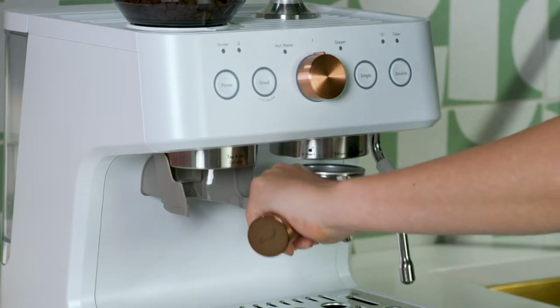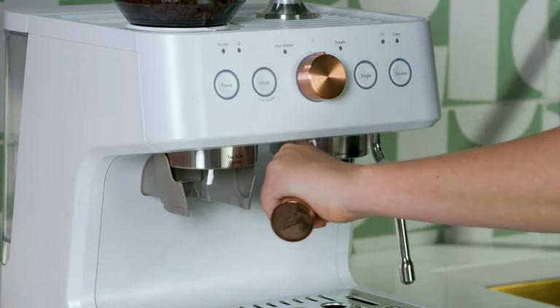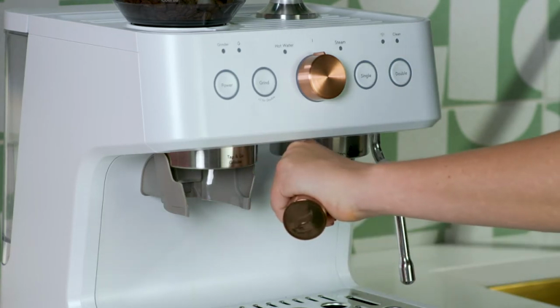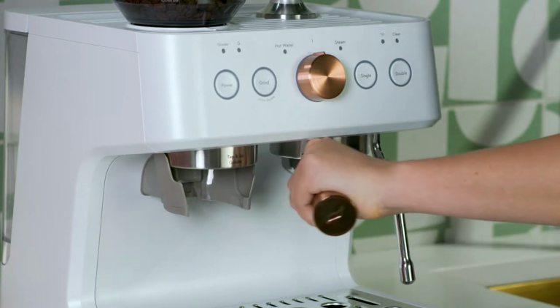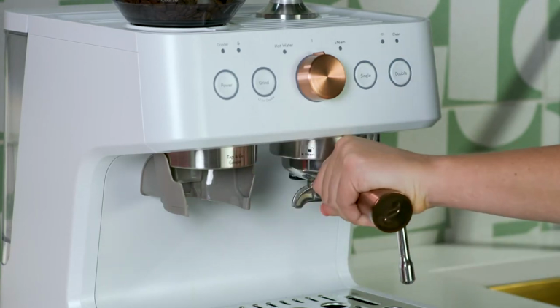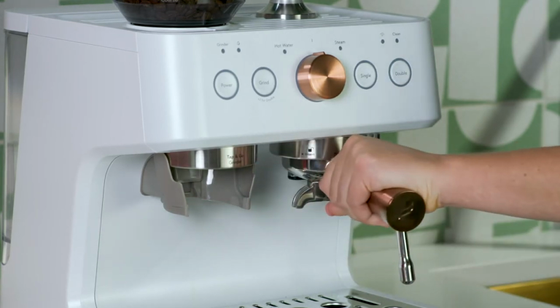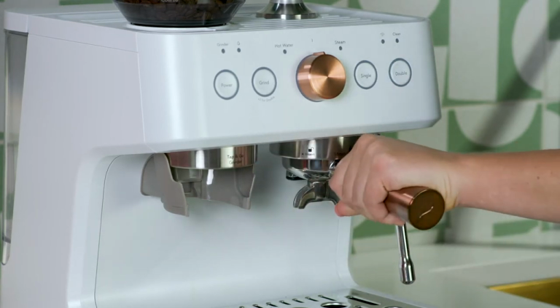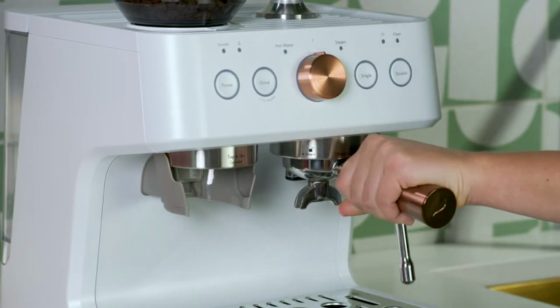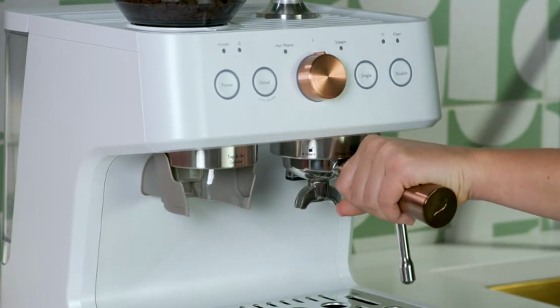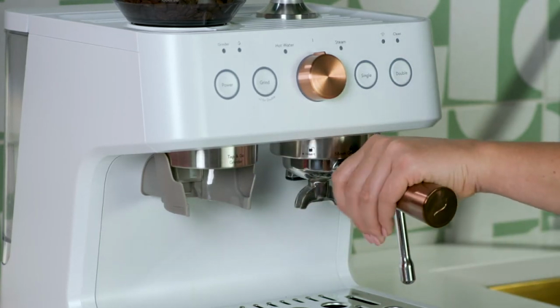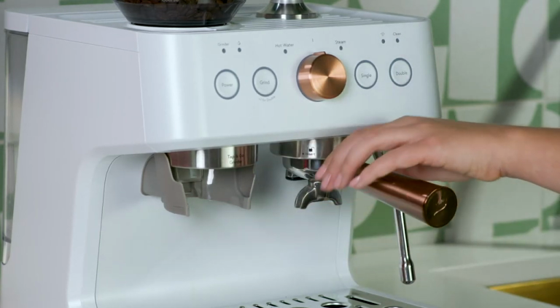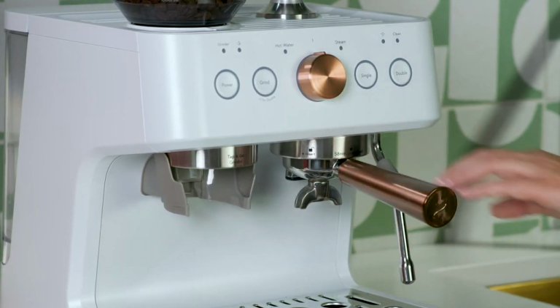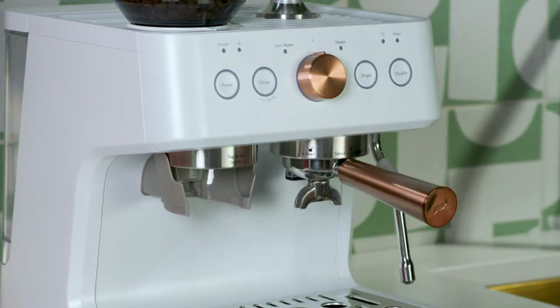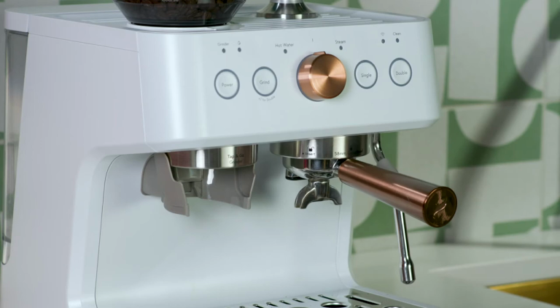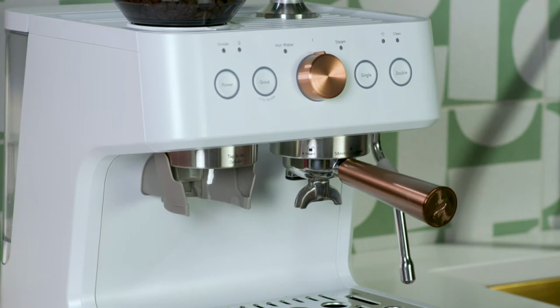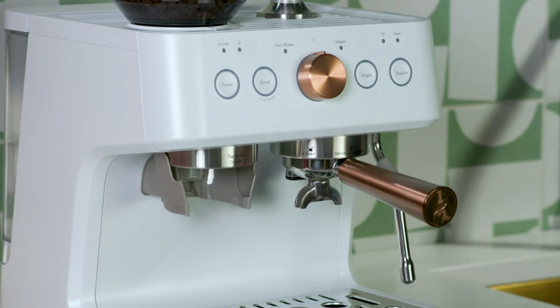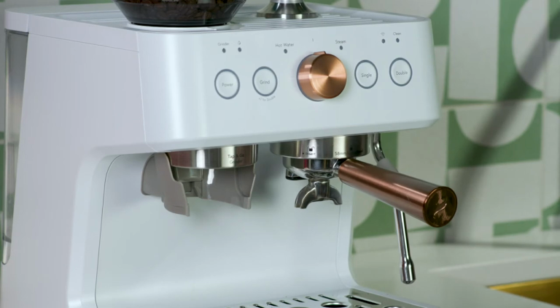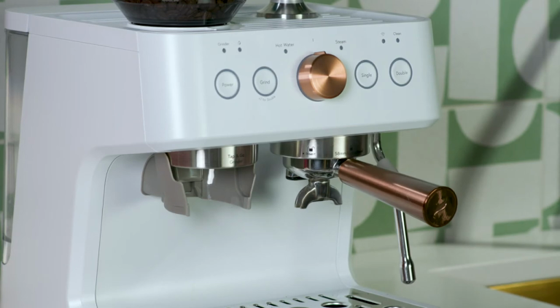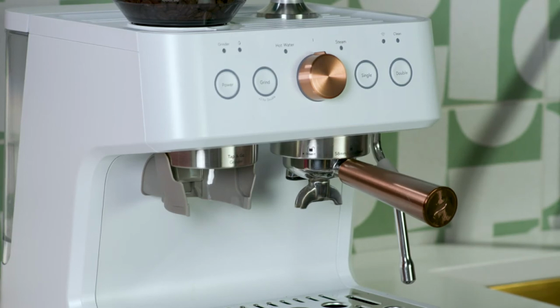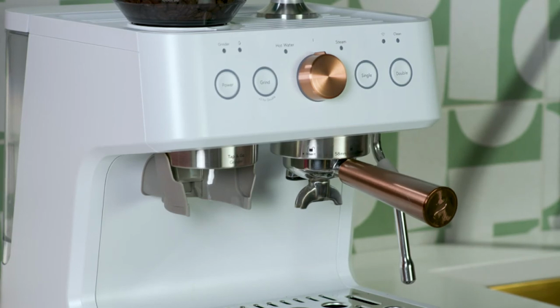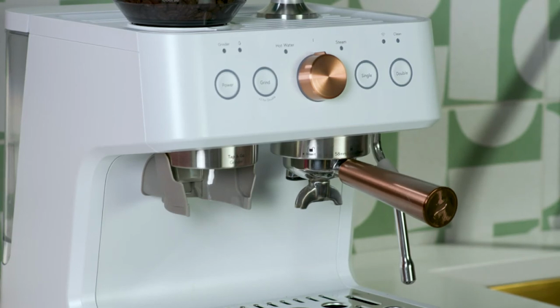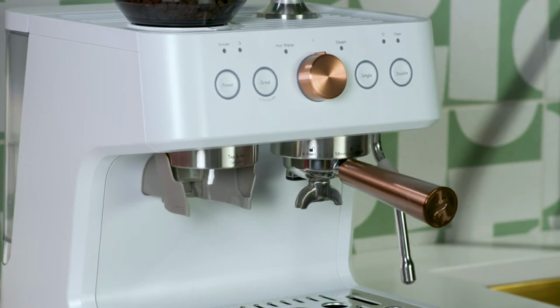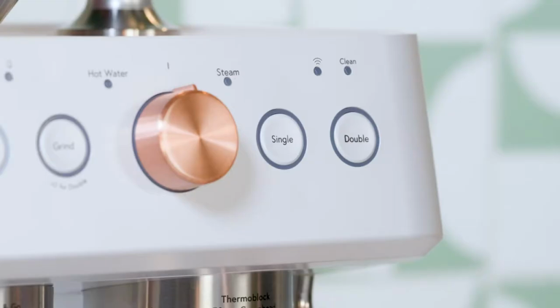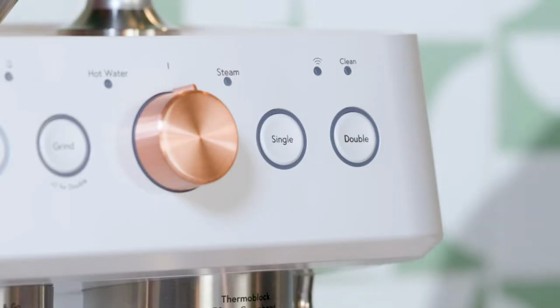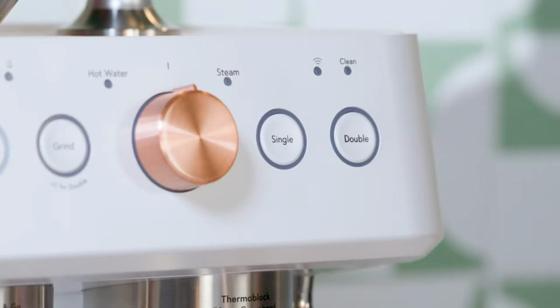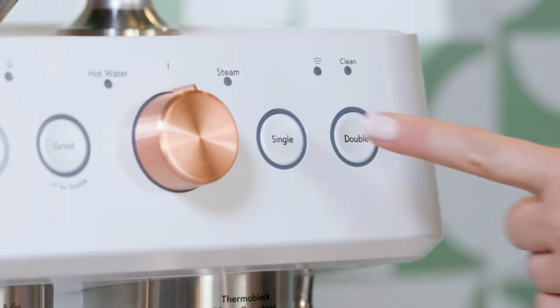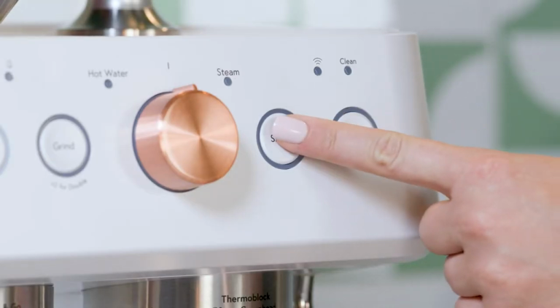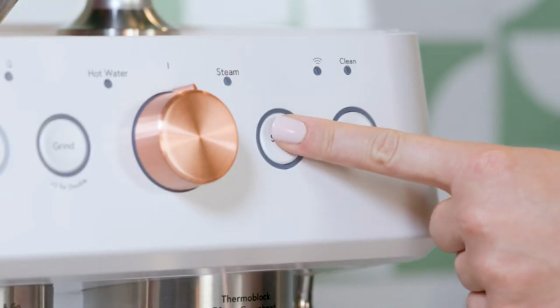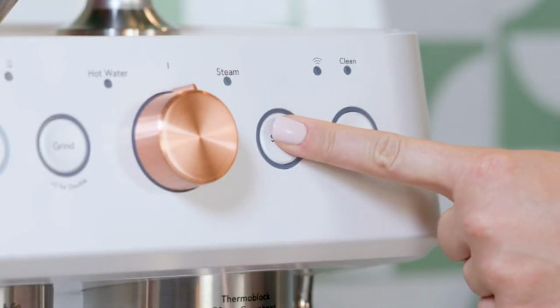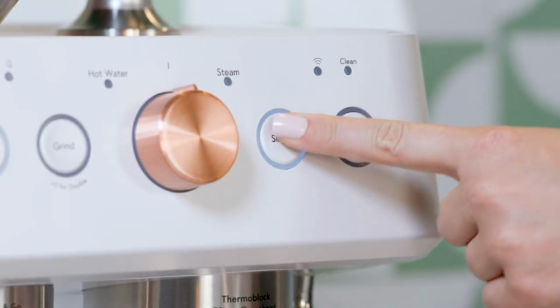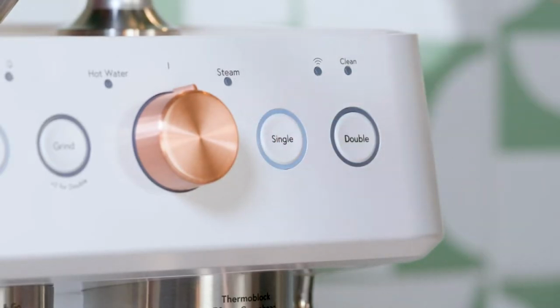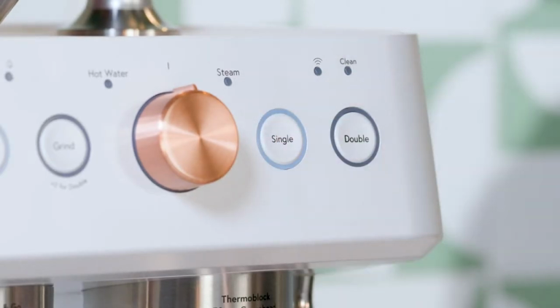Place the portafilter with the pressed coffee puck into the group head at a 45 degree angle and rotate it to the right until it locks into place. Press the single or double button to begin brewing.